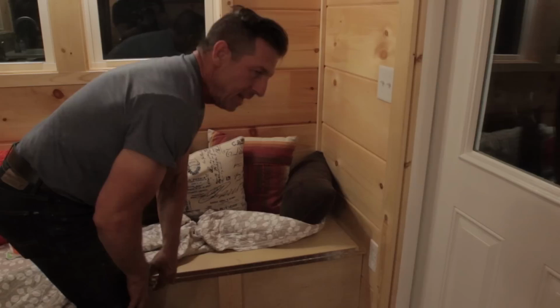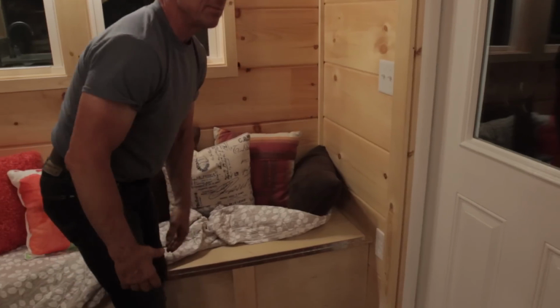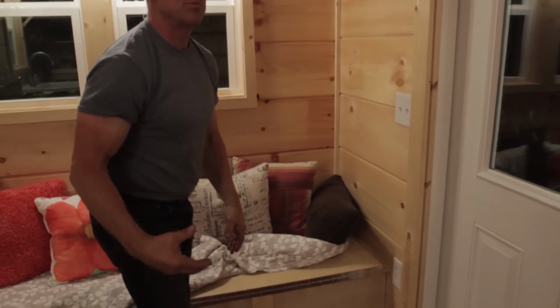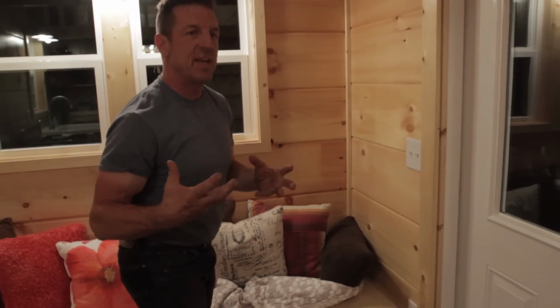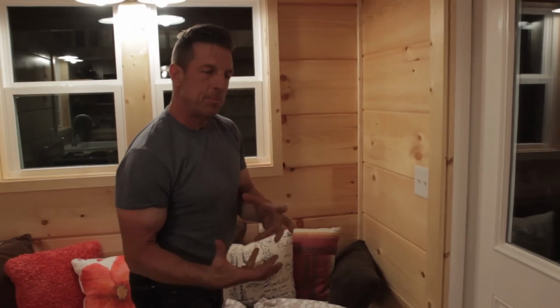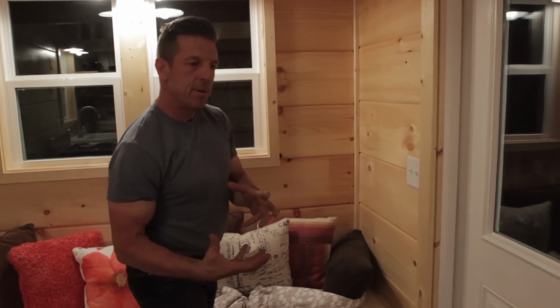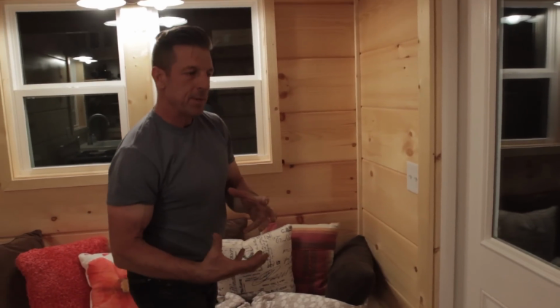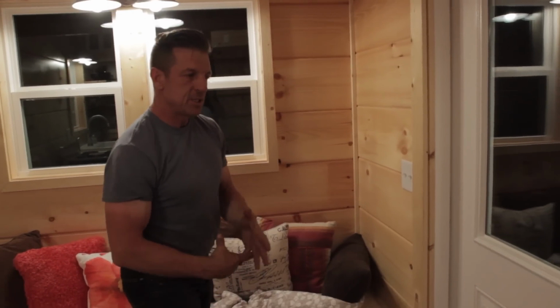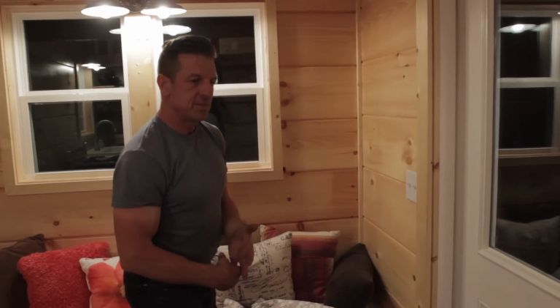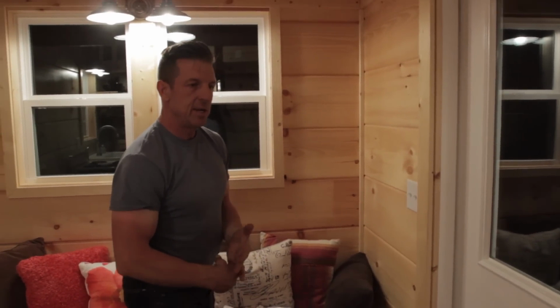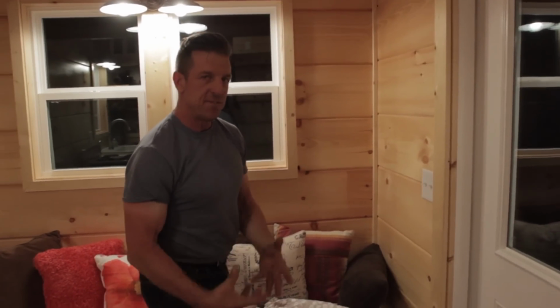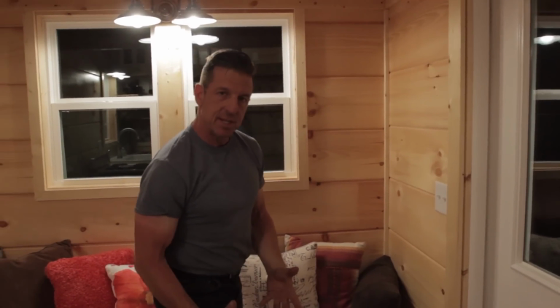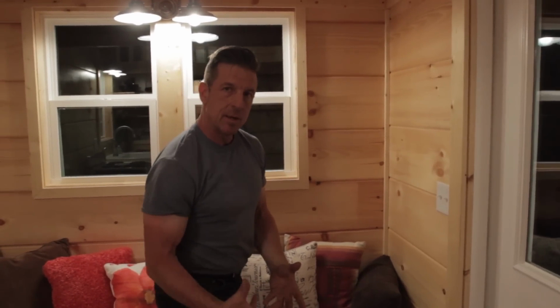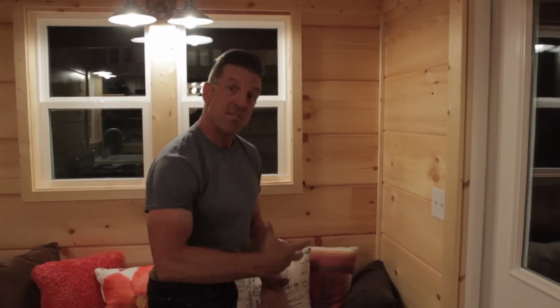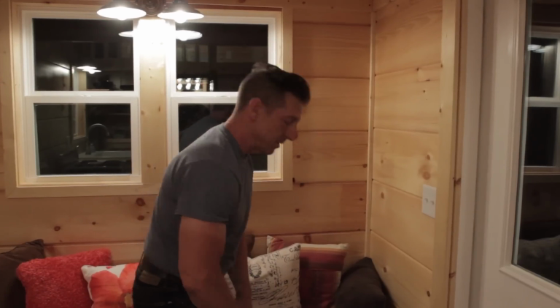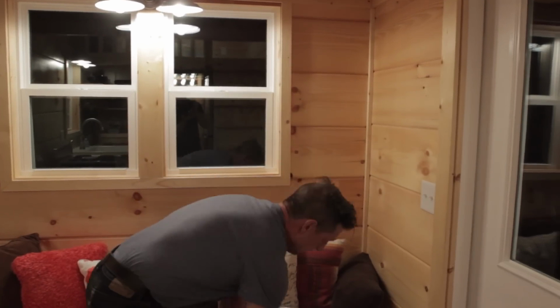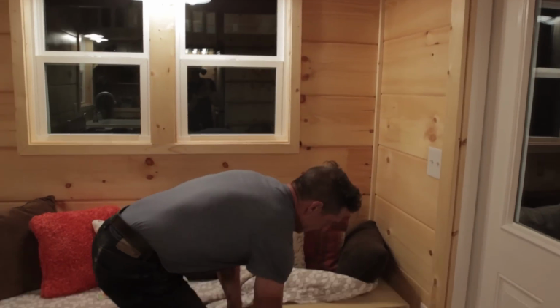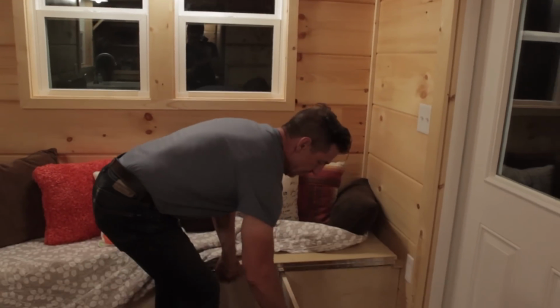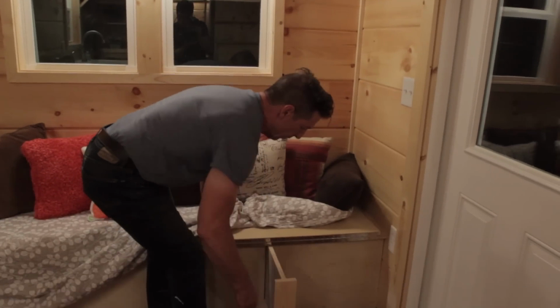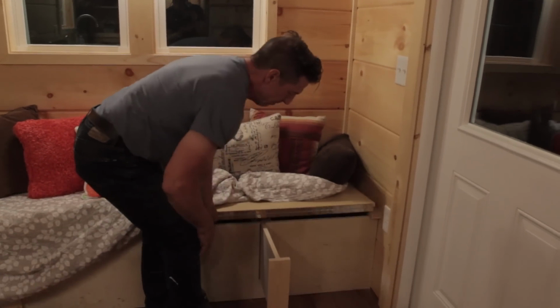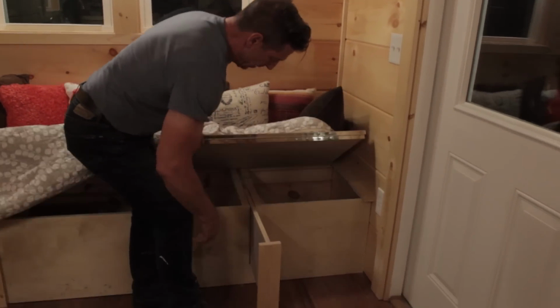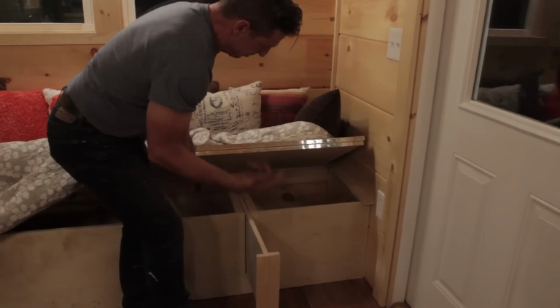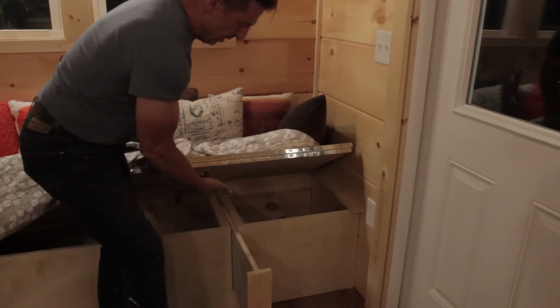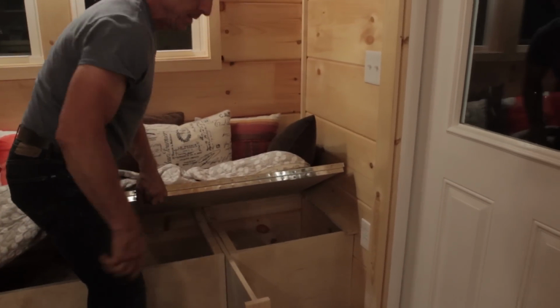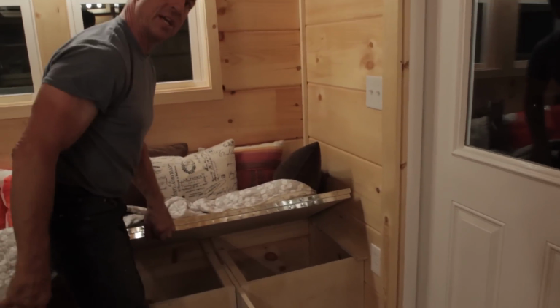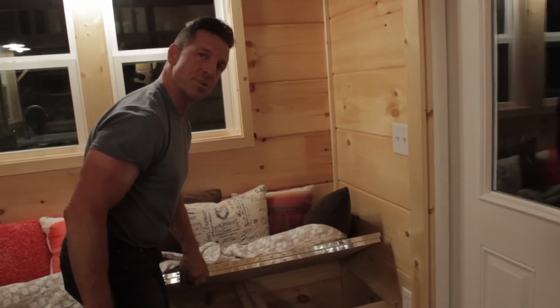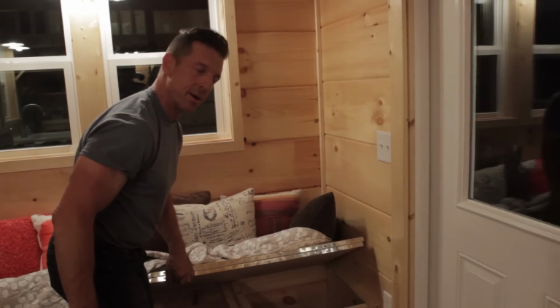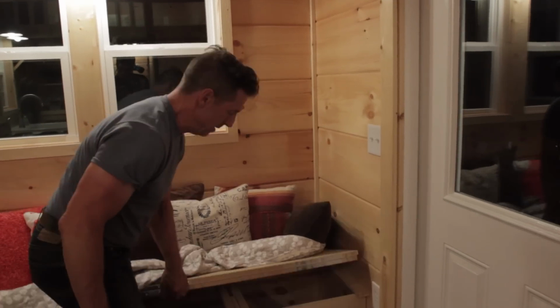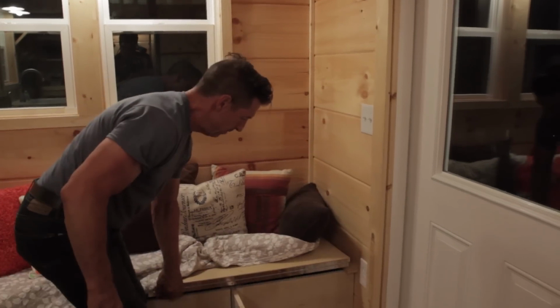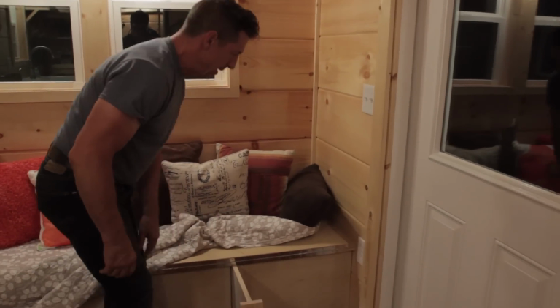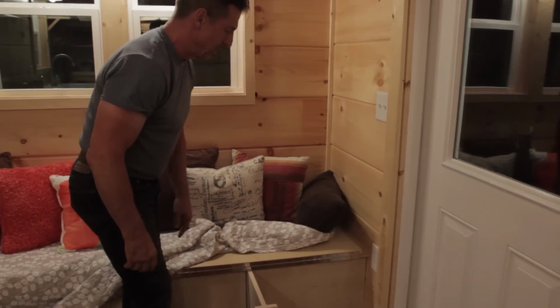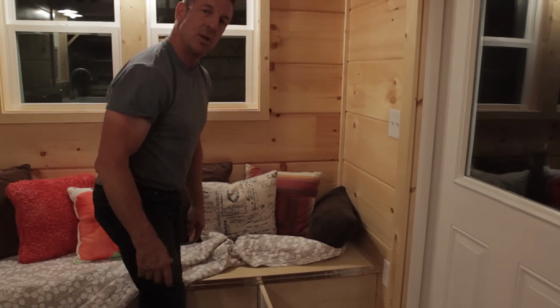At Incredible Tiny Homes we do things simple, inexpensively efficient but functional. This folds up, flips over, and then you've got storage under there.